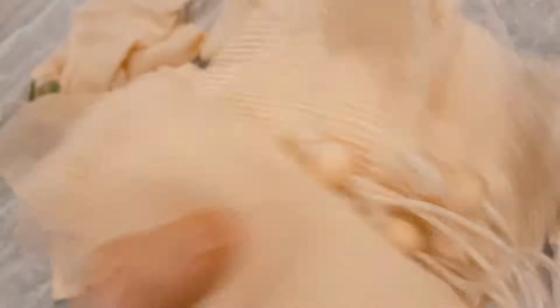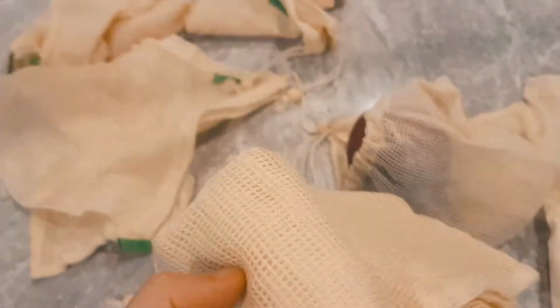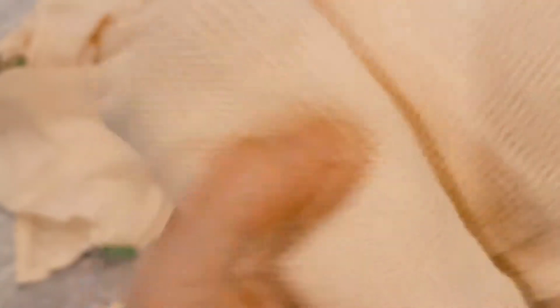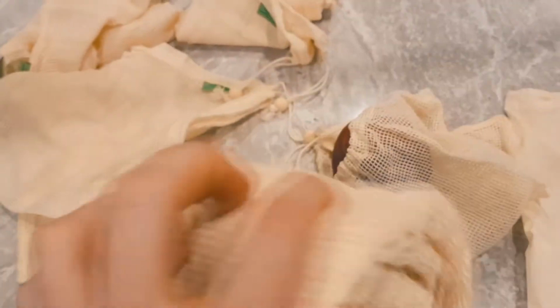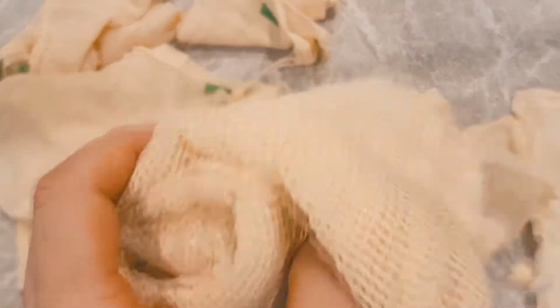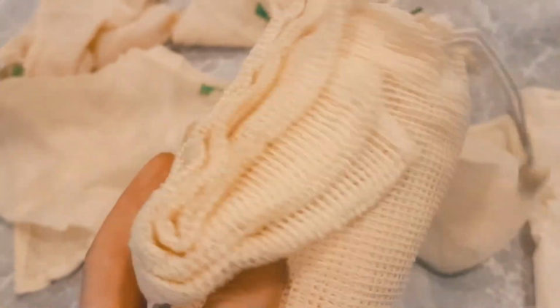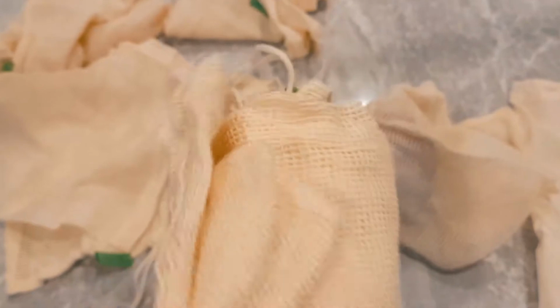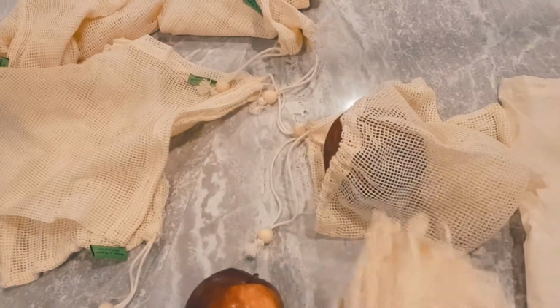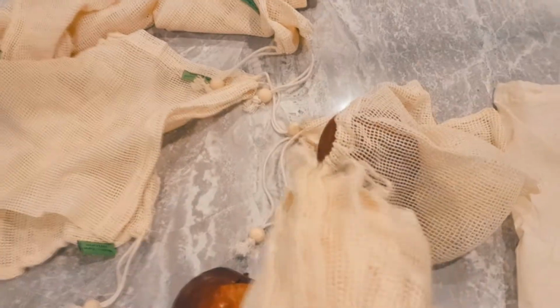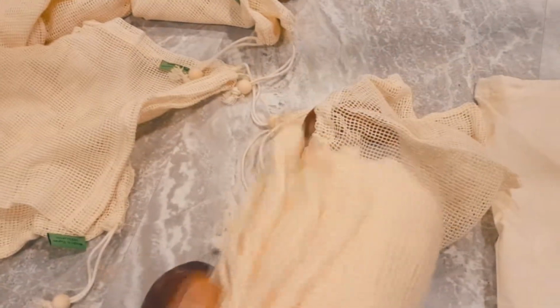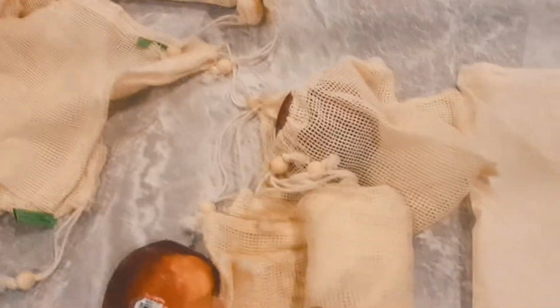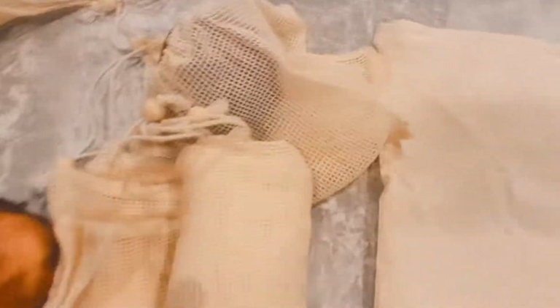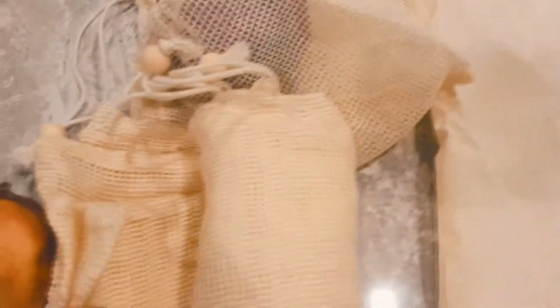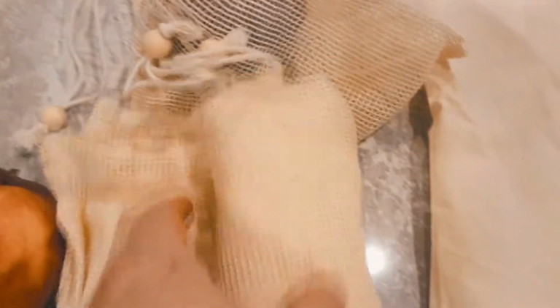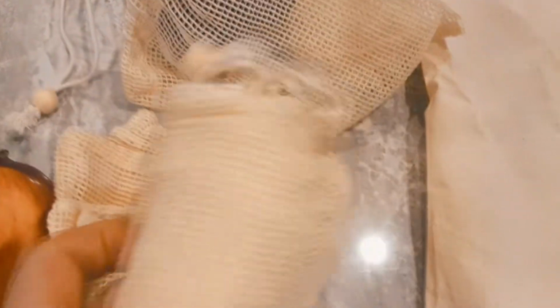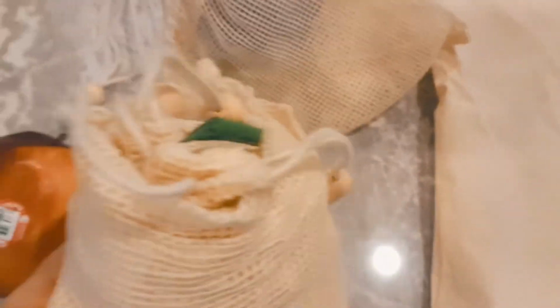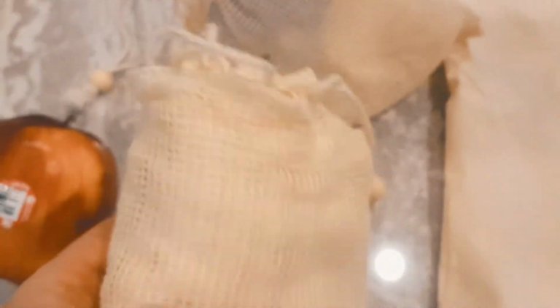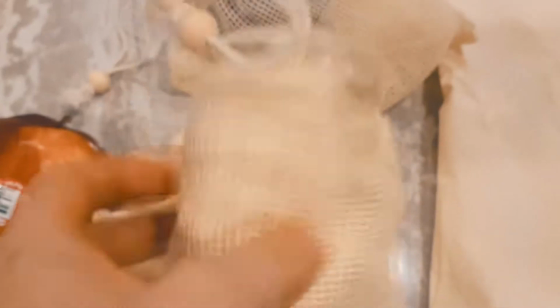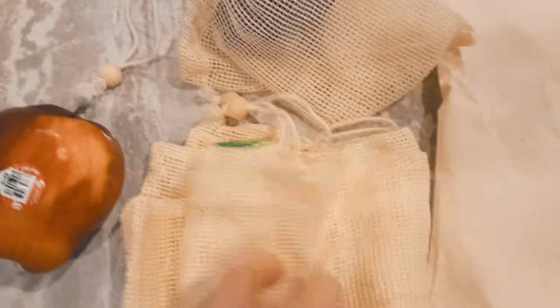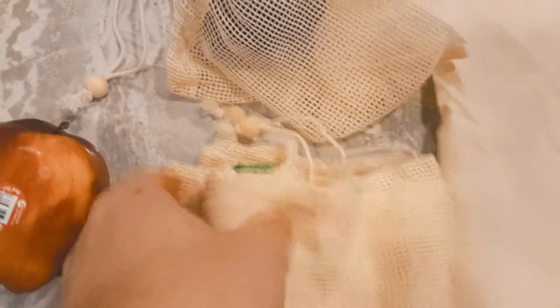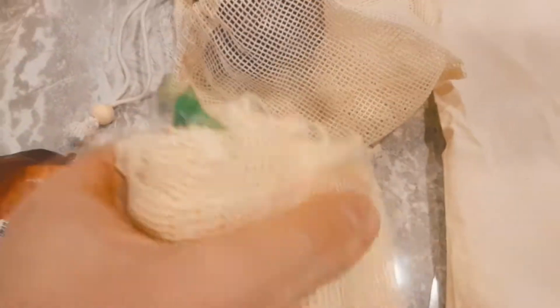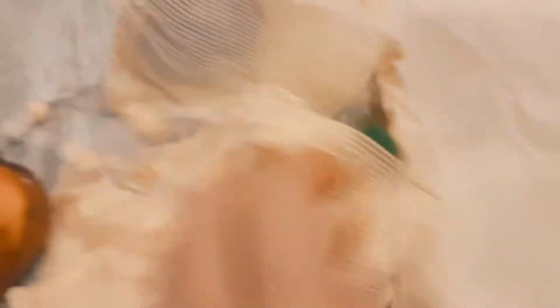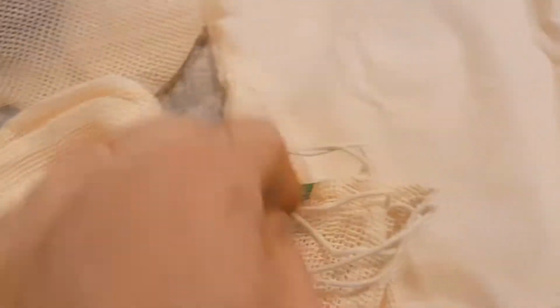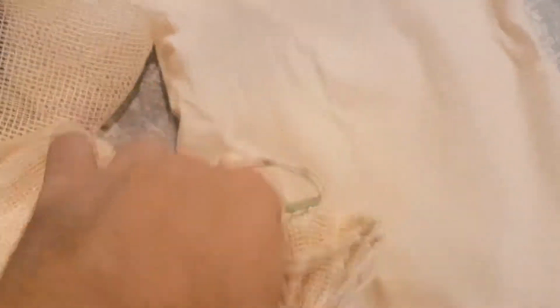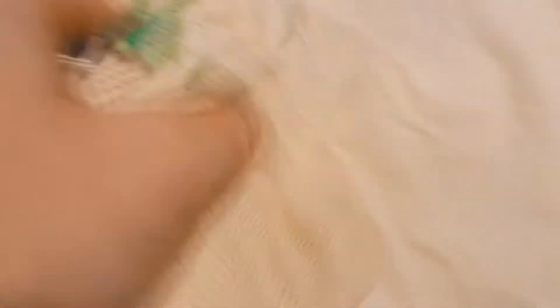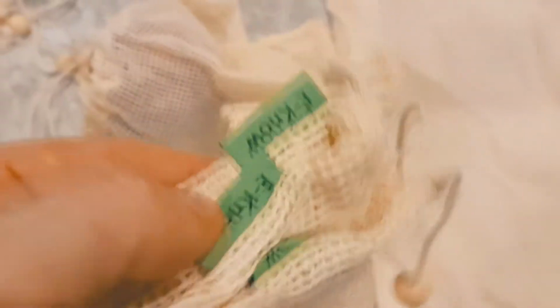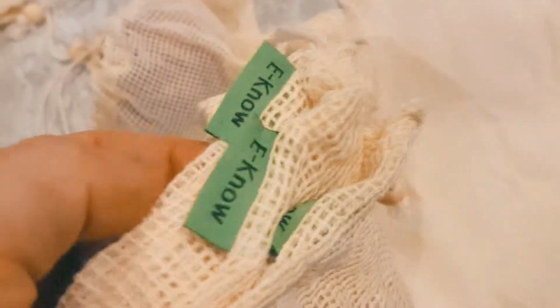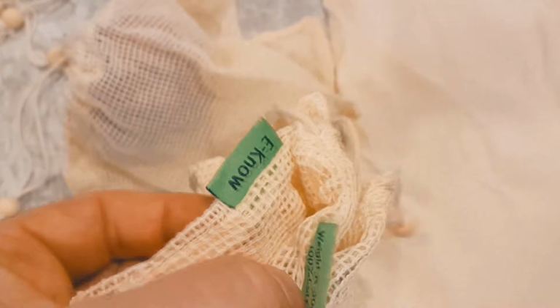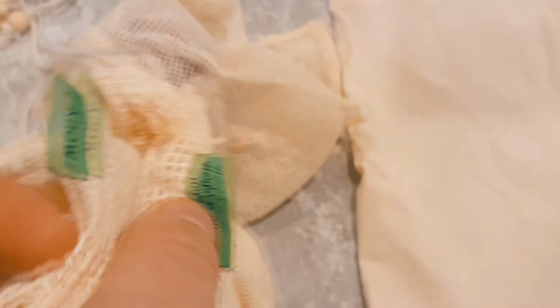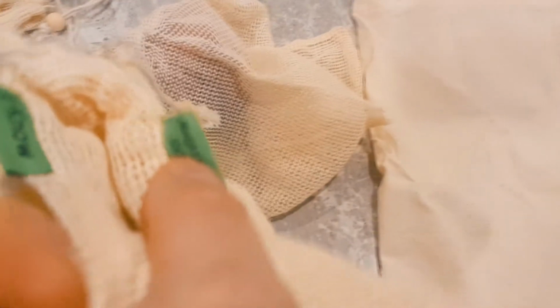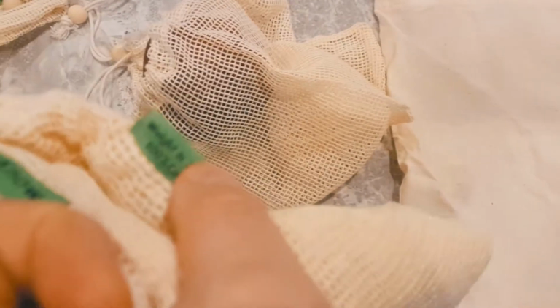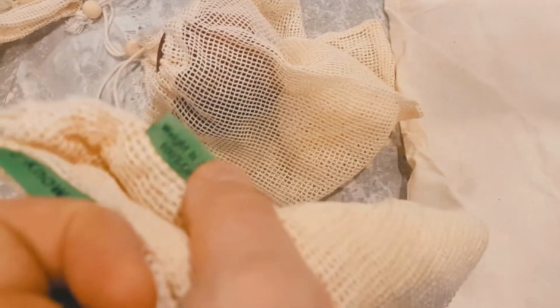You can store toys, fruit, cosmetics — pretty much anything in them. They're reusable and washable because they're 100% cotton. The label lists the weight and how strong they are.